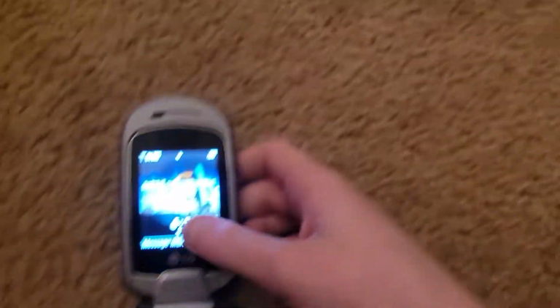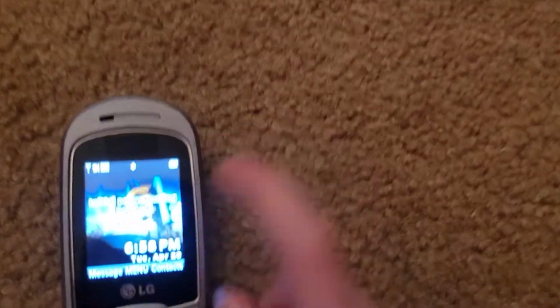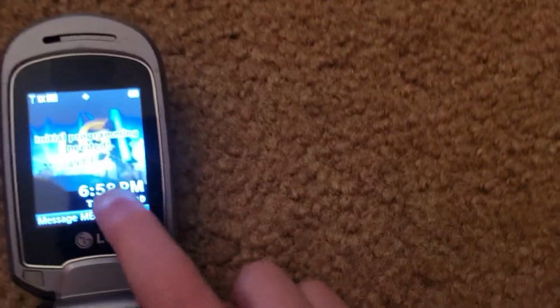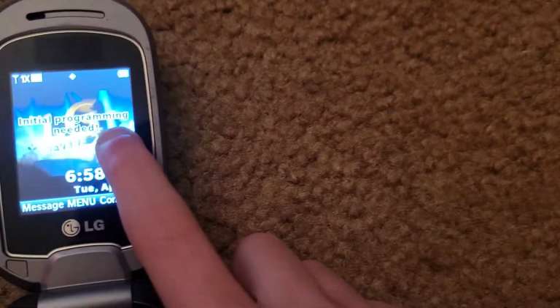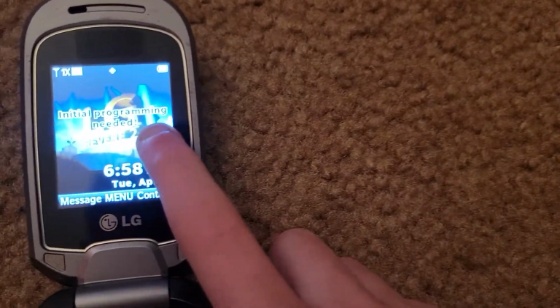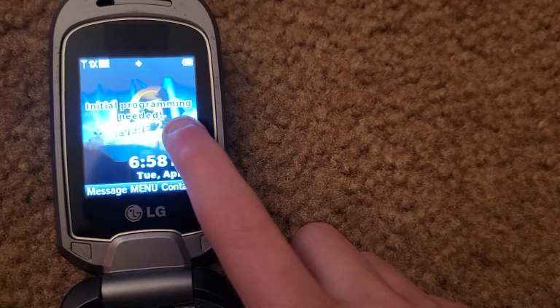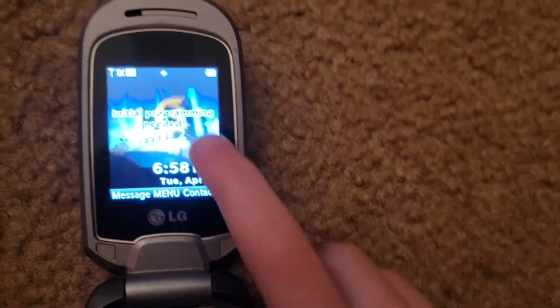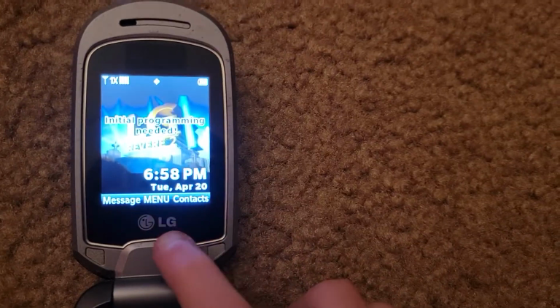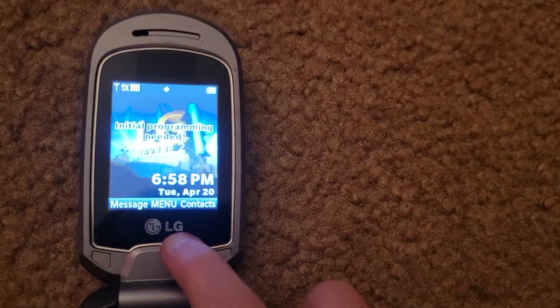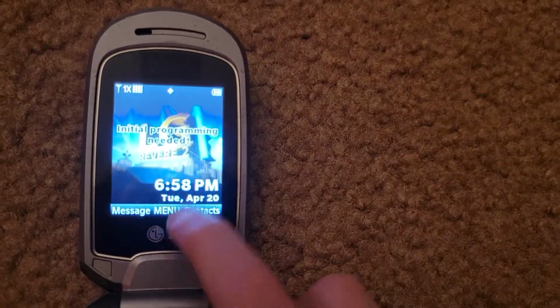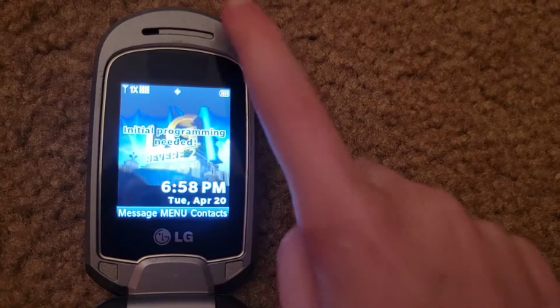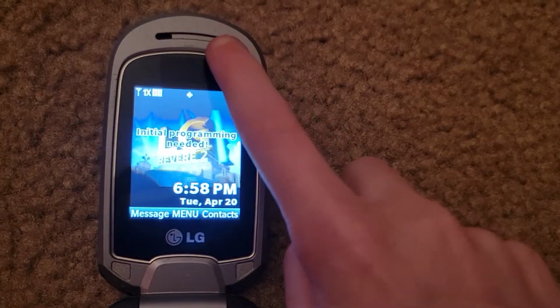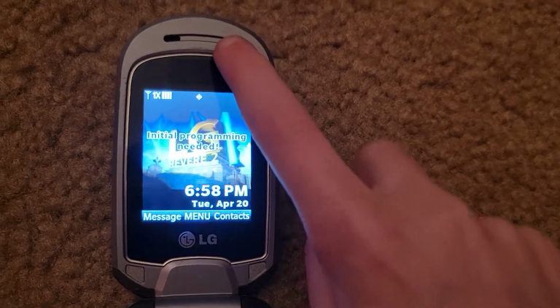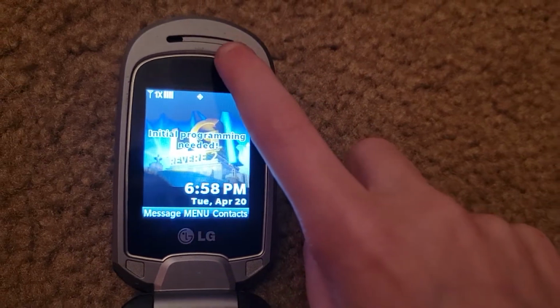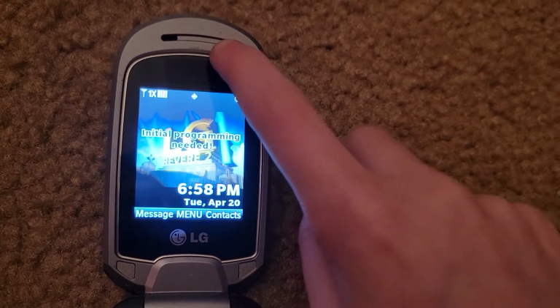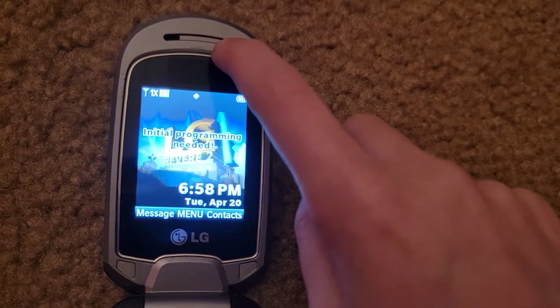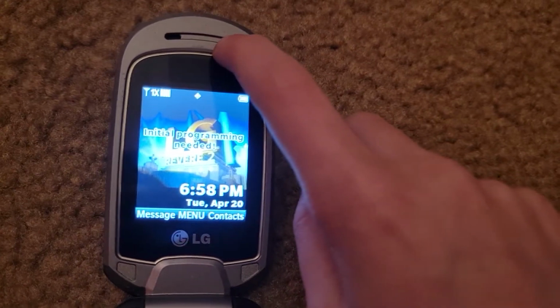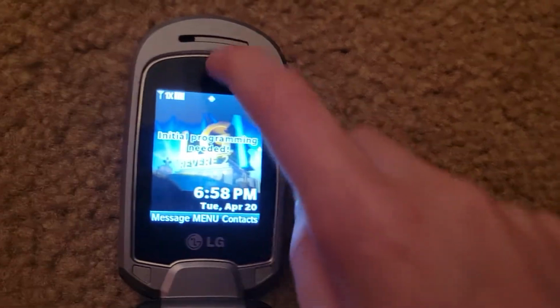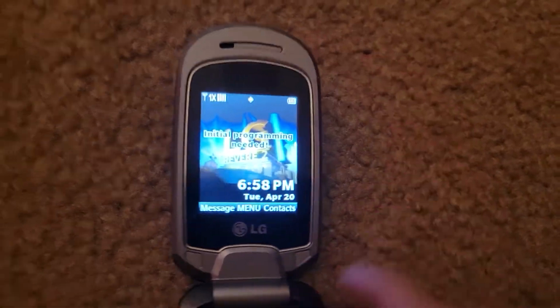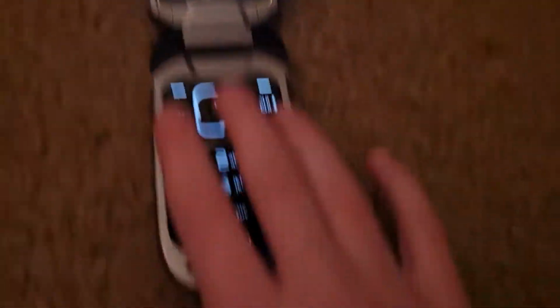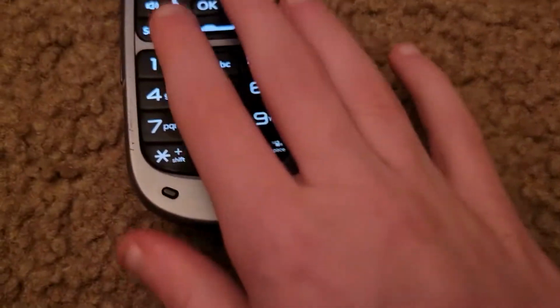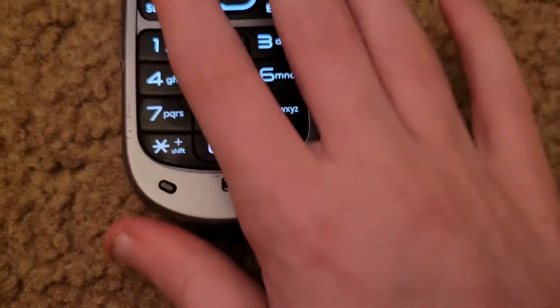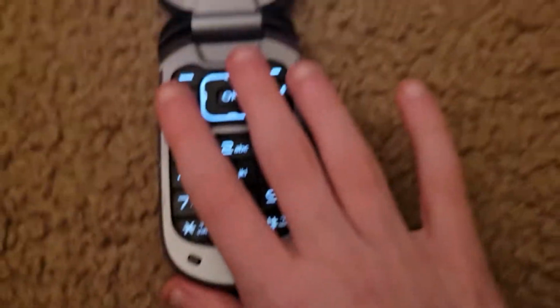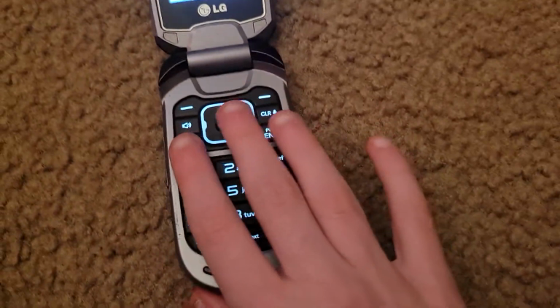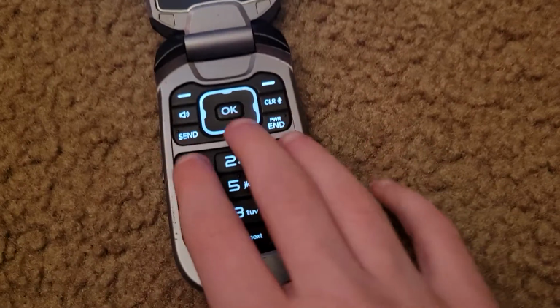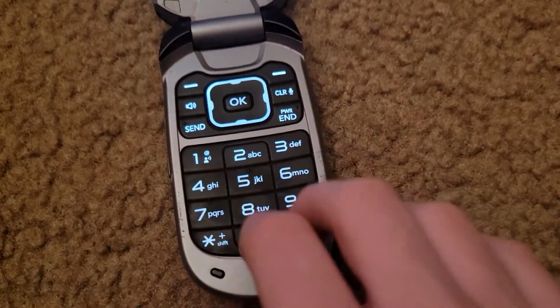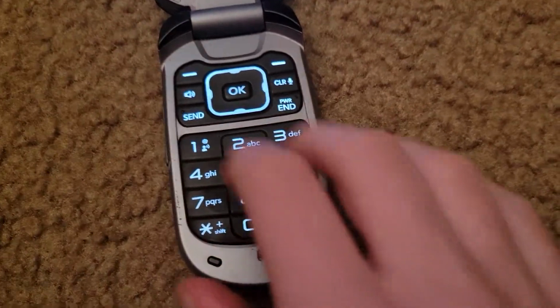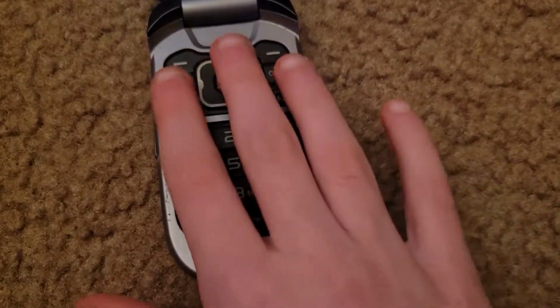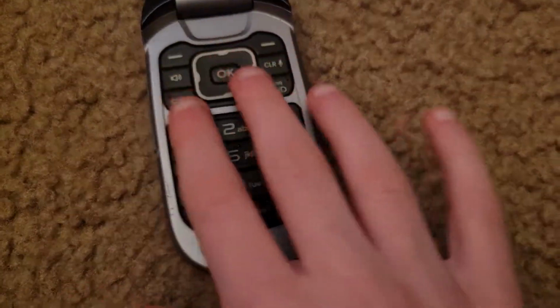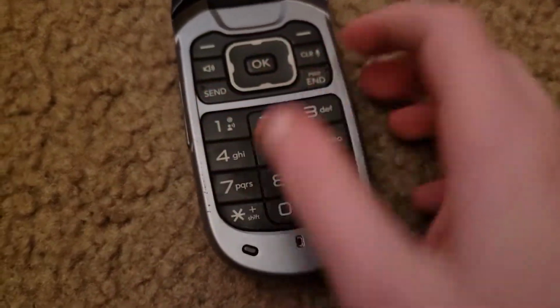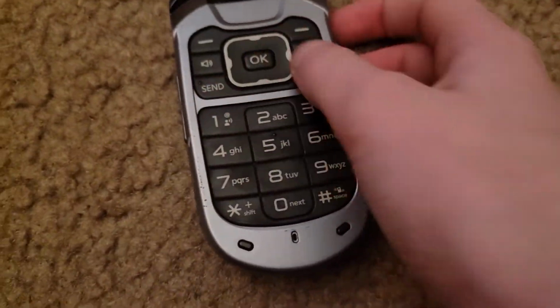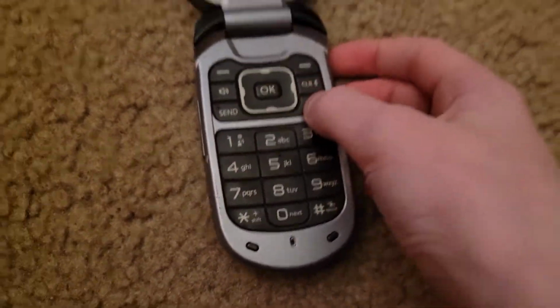This here is your inner screen, this here is your LG logo, this here is your earpiece, and this here is your keypad.